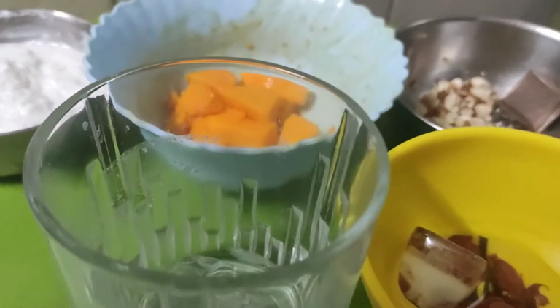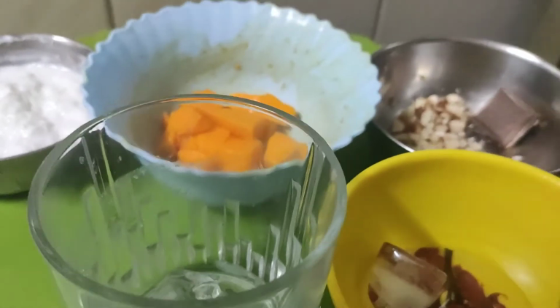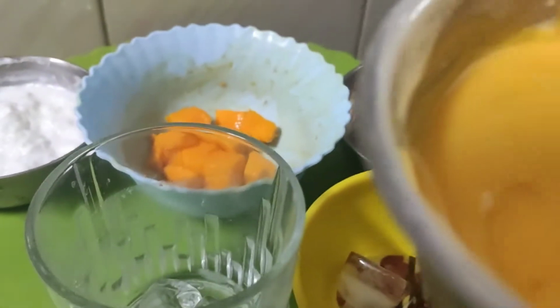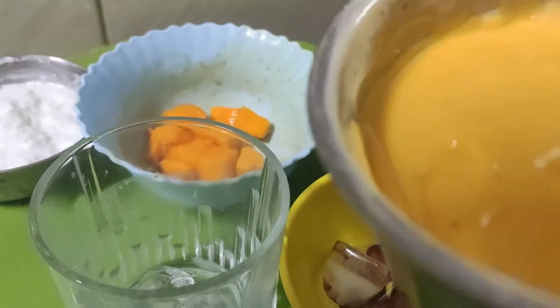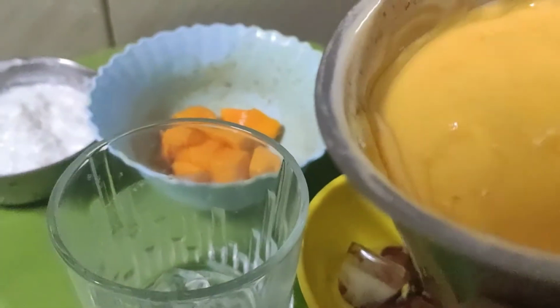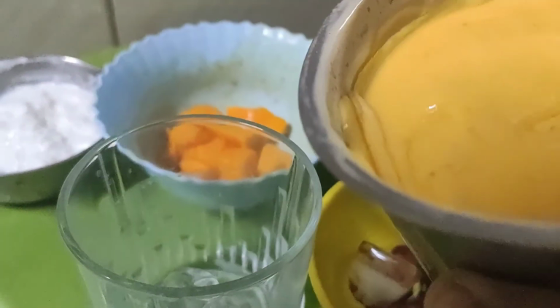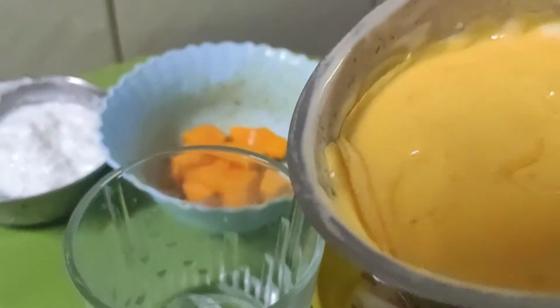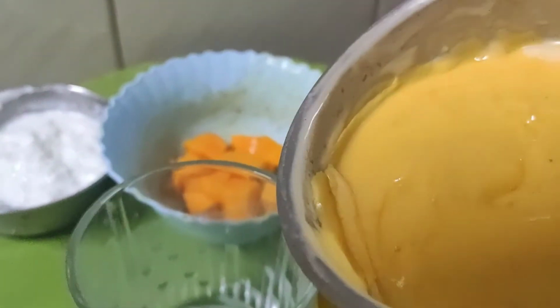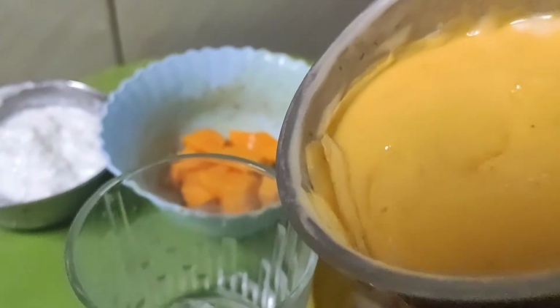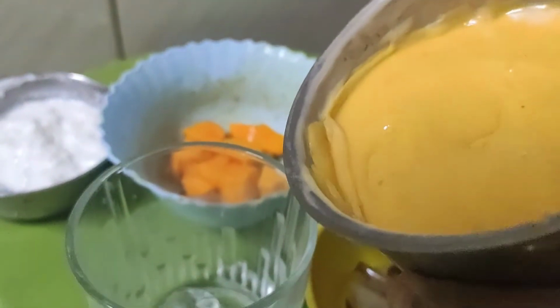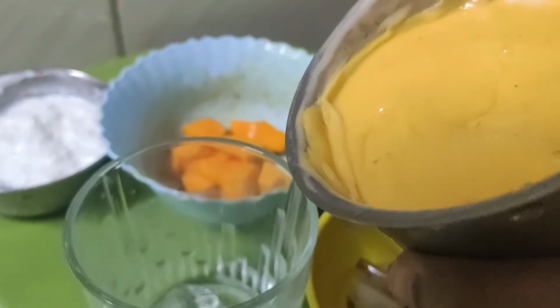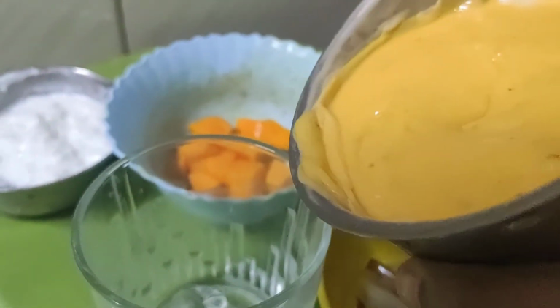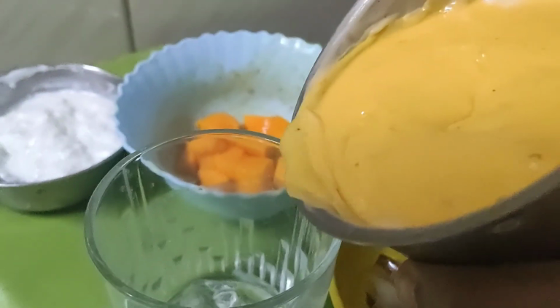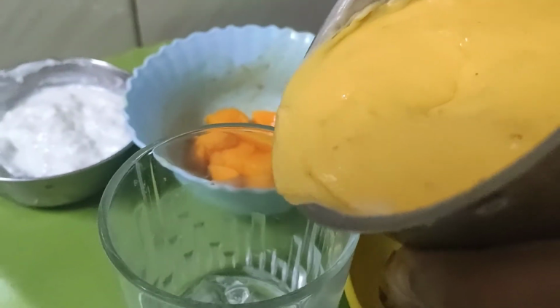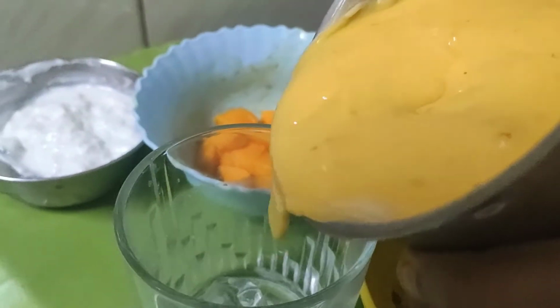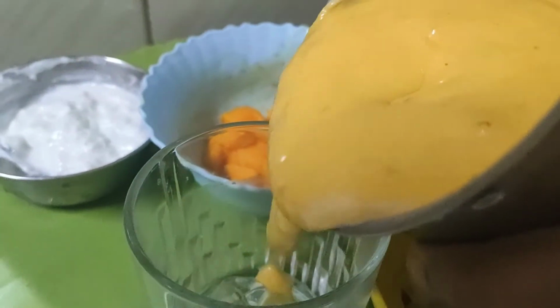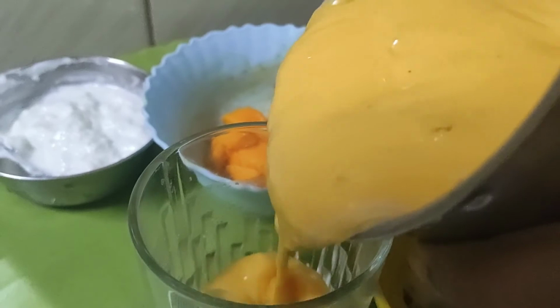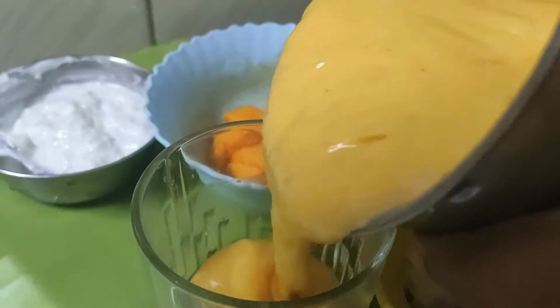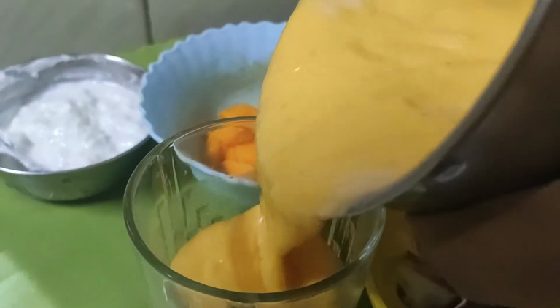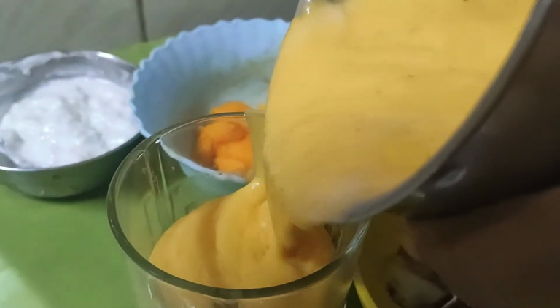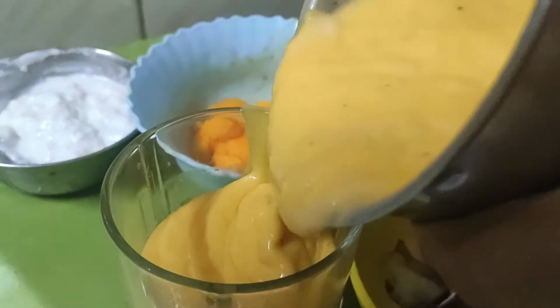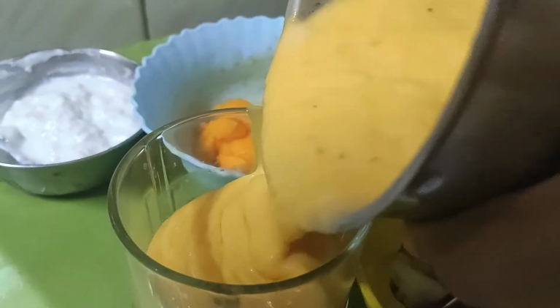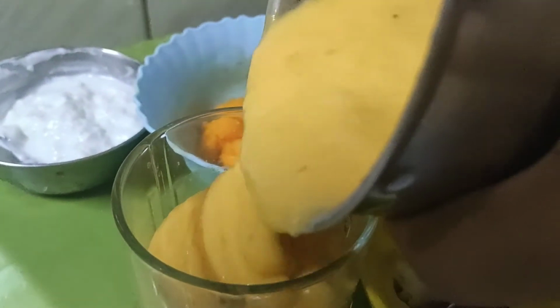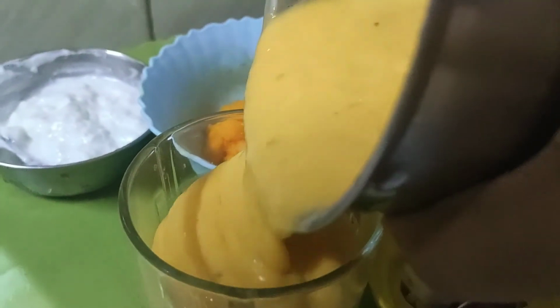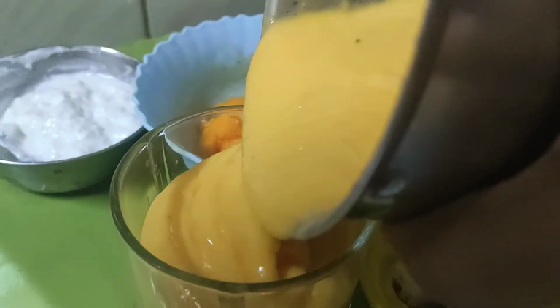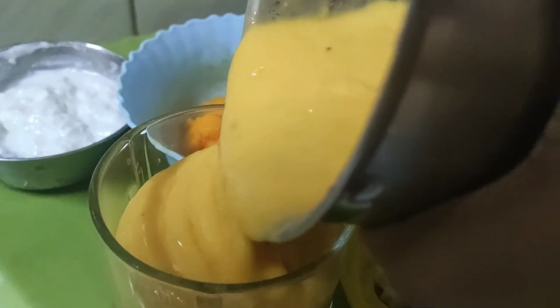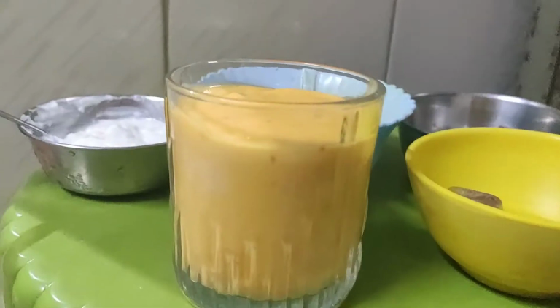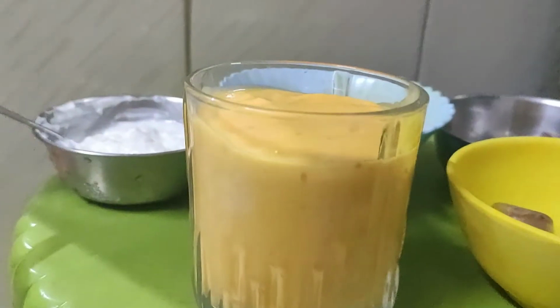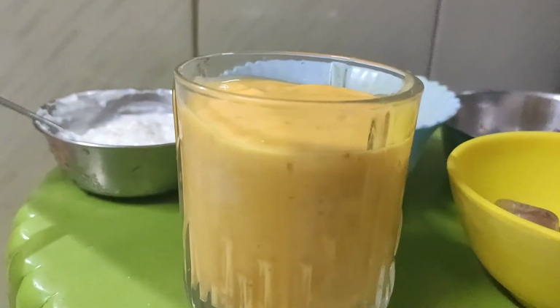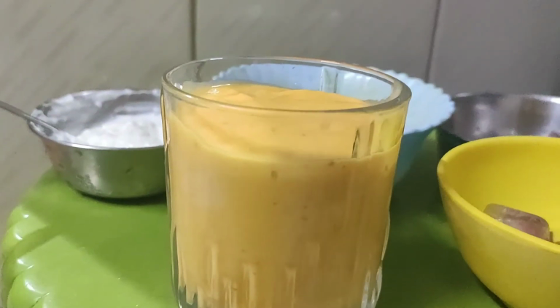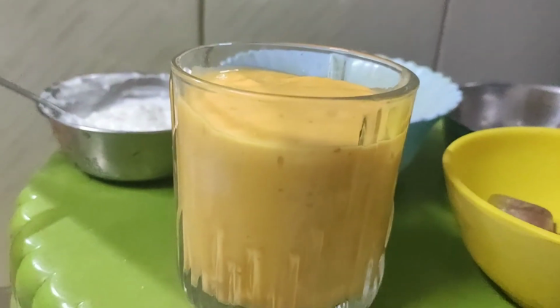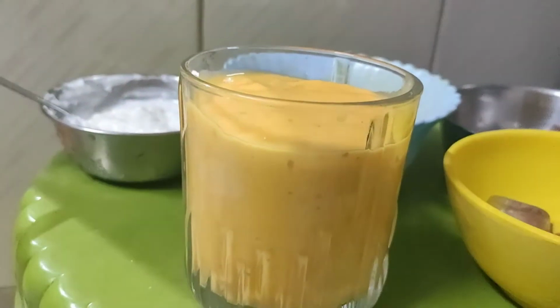After this, I will add ice cubes. Then I will pour it into a glass. Now we will decorate it.